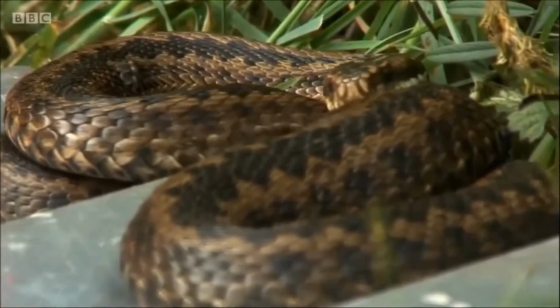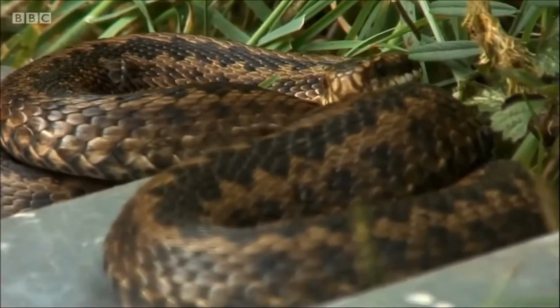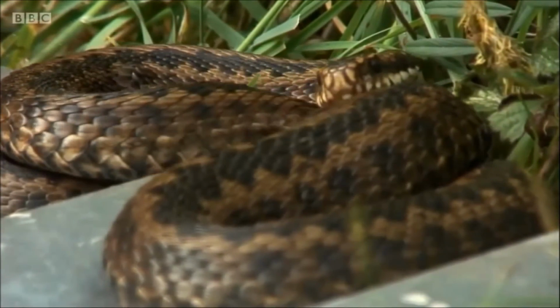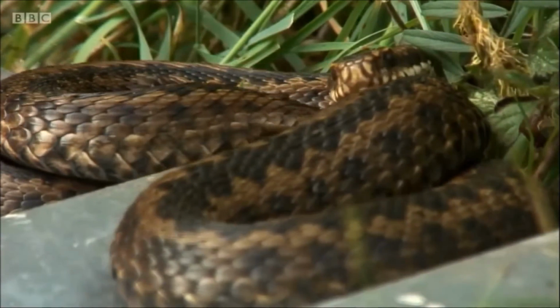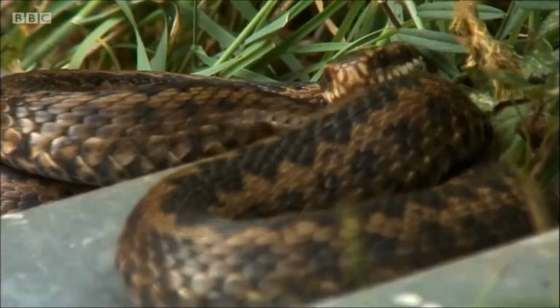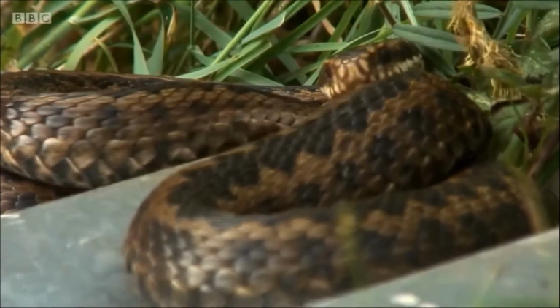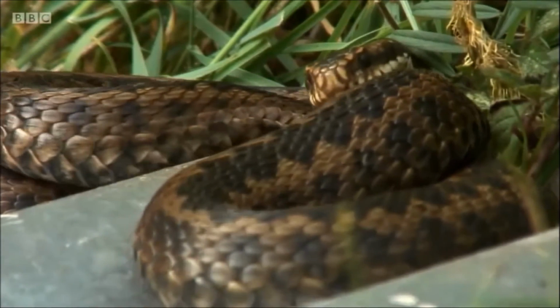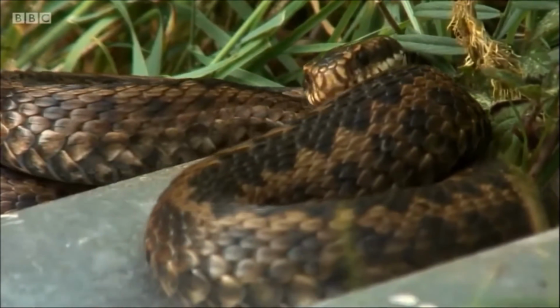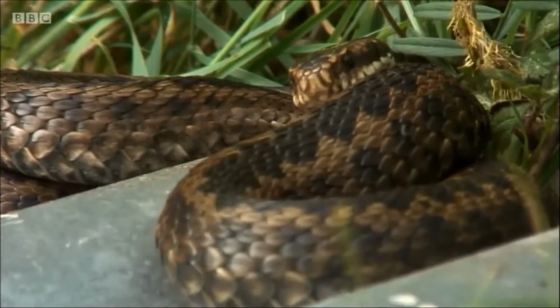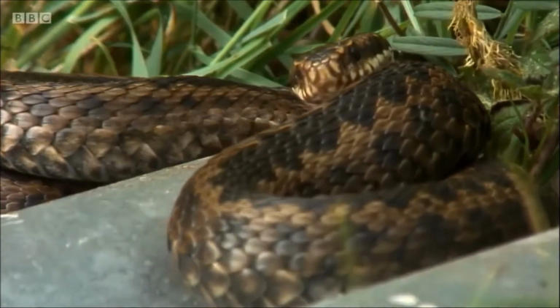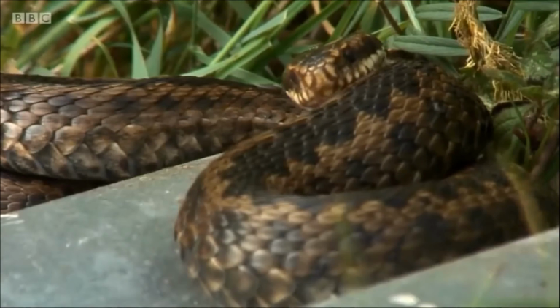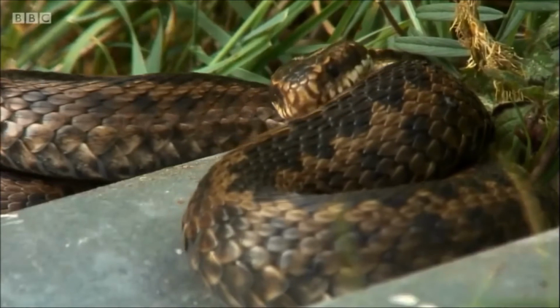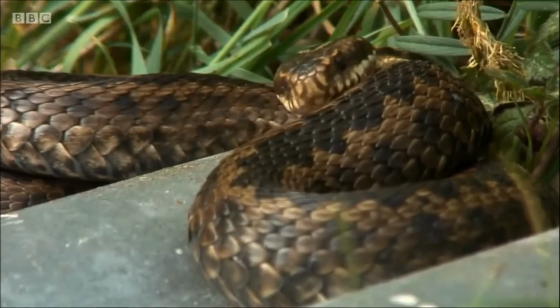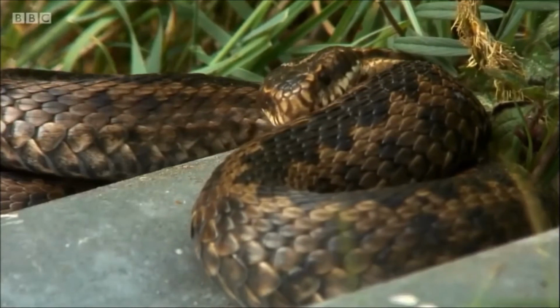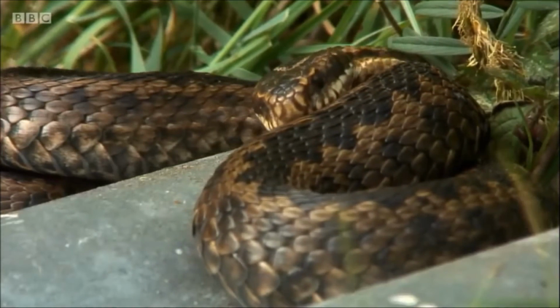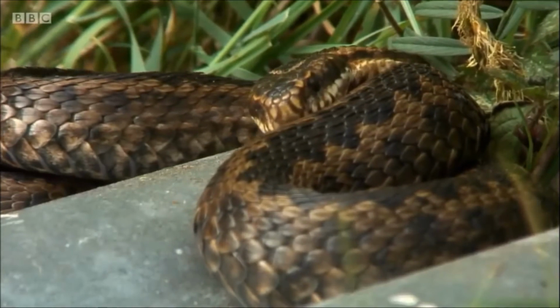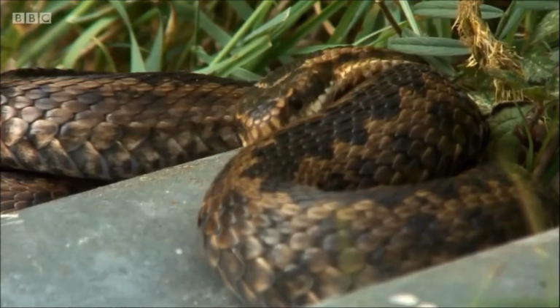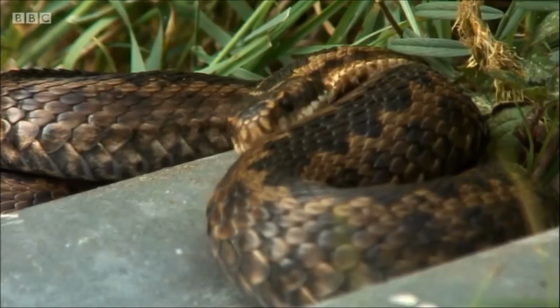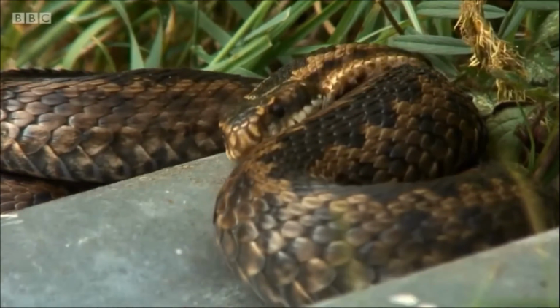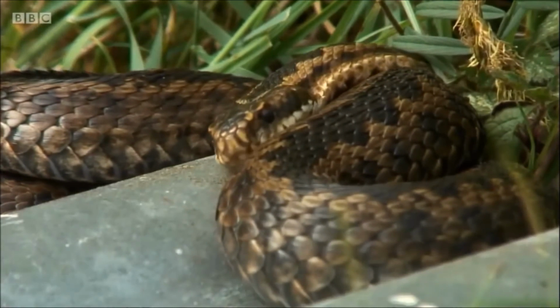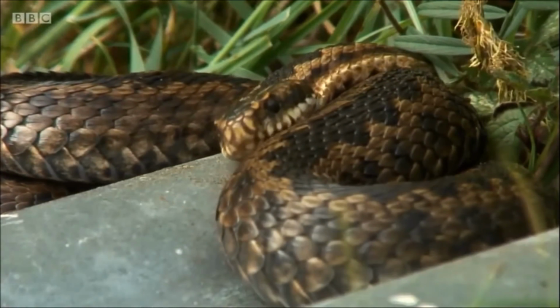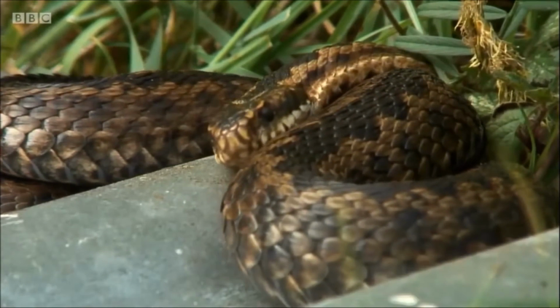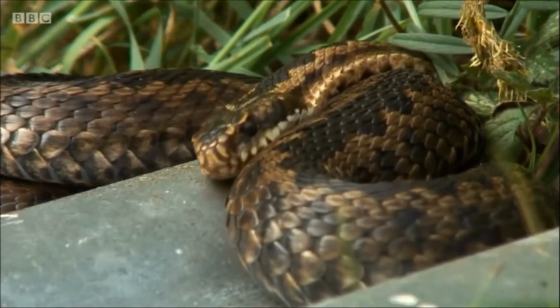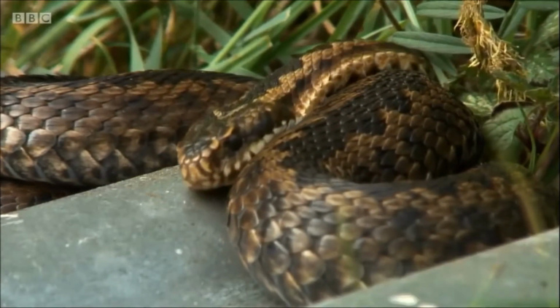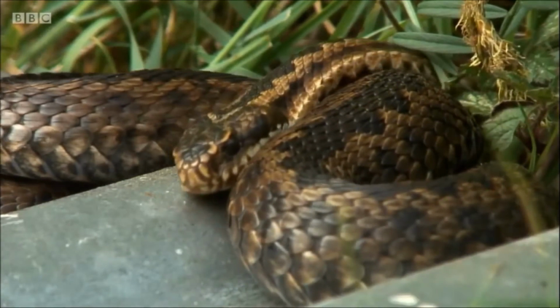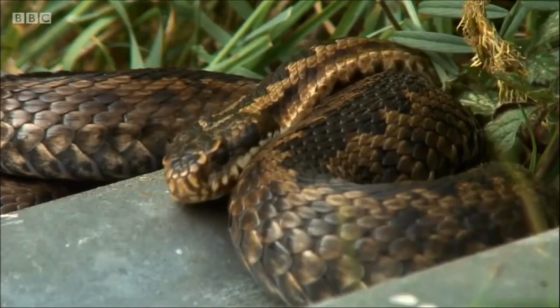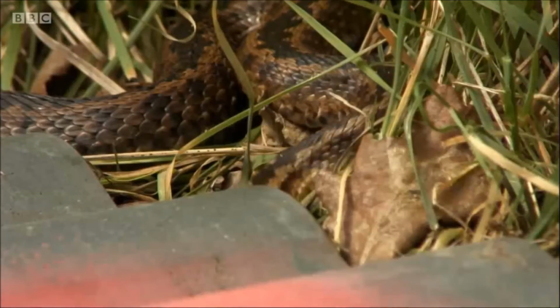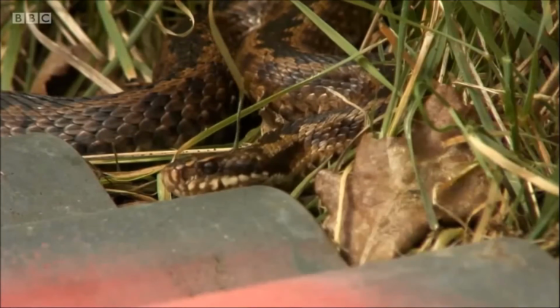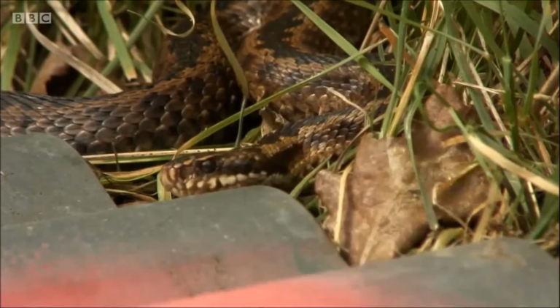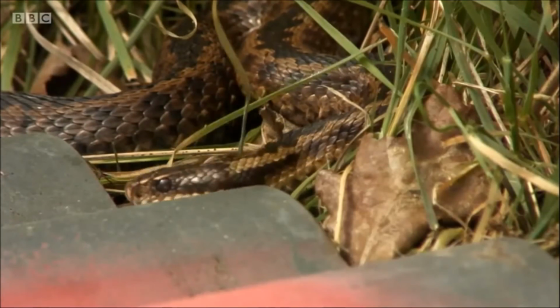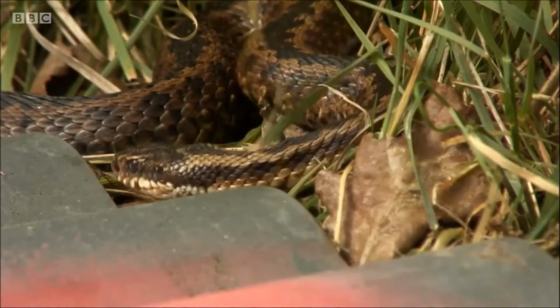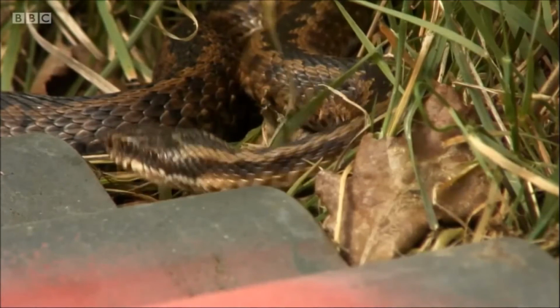Beautiful animal, the adder, of course. Easily distinguished from the grass snake, as you can see there — that zigzag pattern on the back of this female adder. It's very diagnostic, no danger of confusing them.